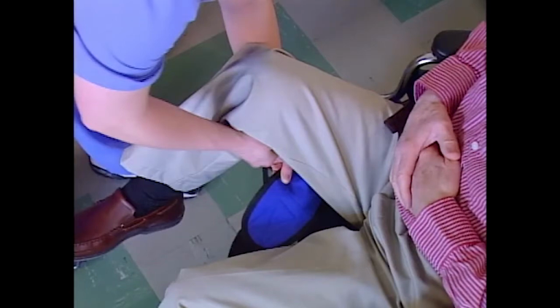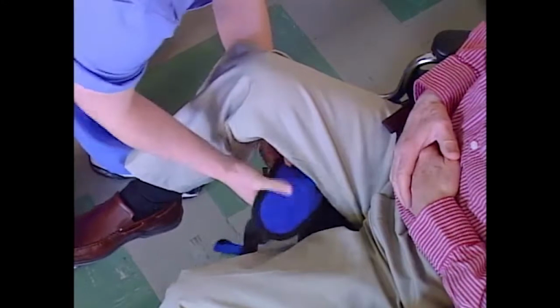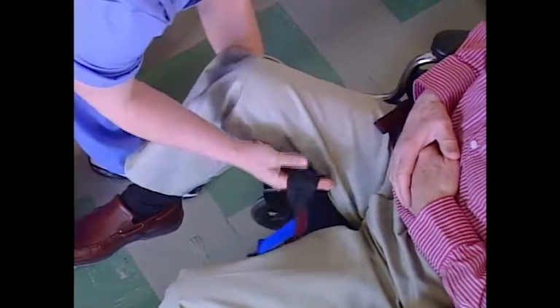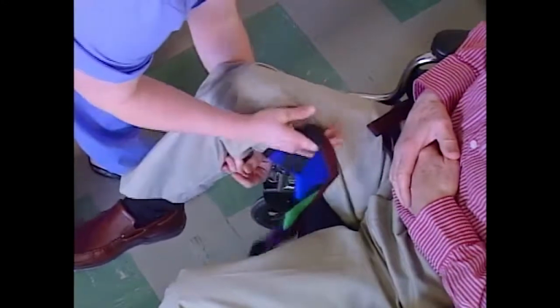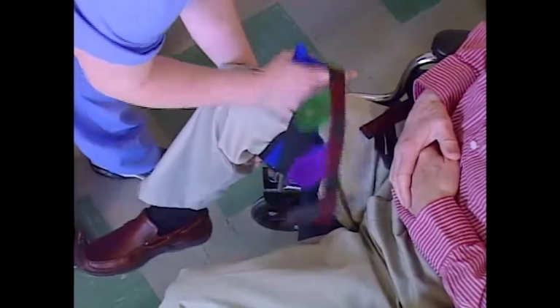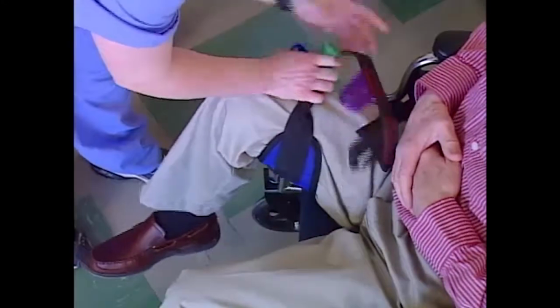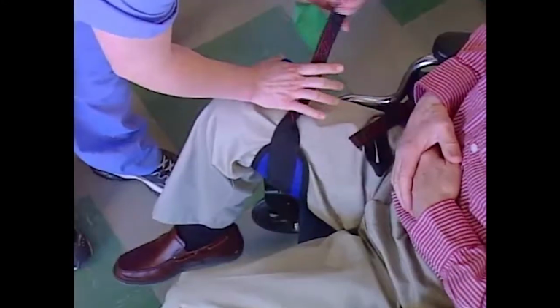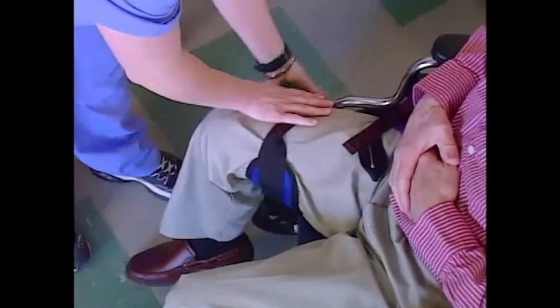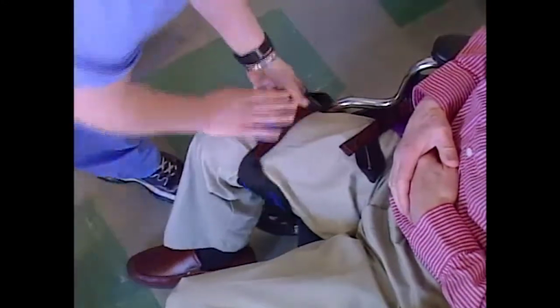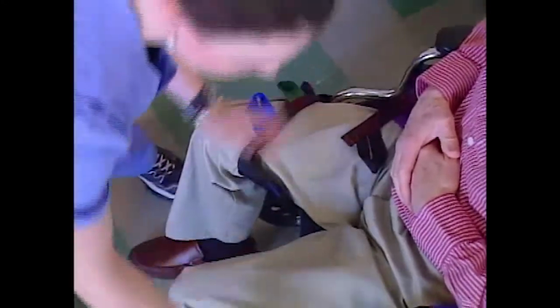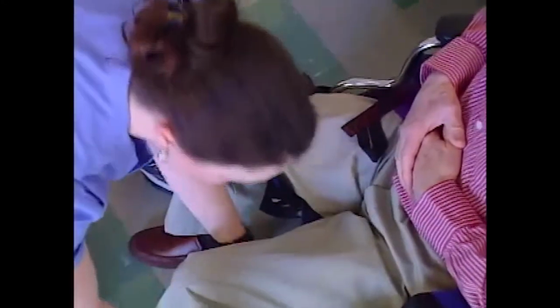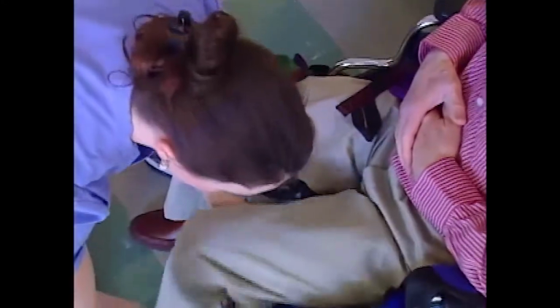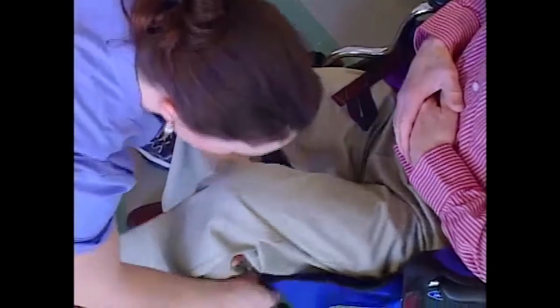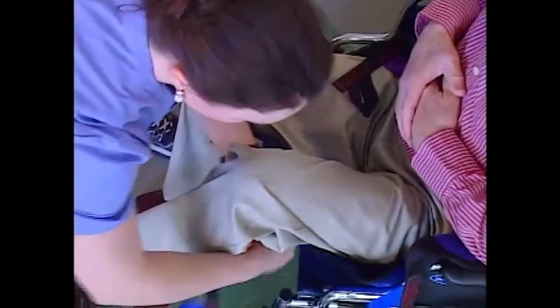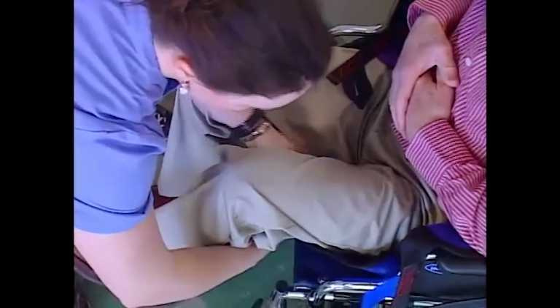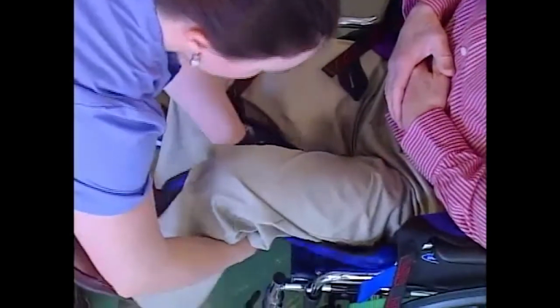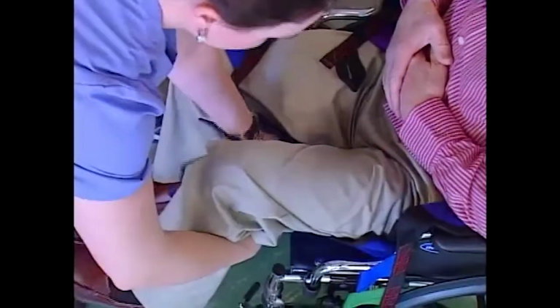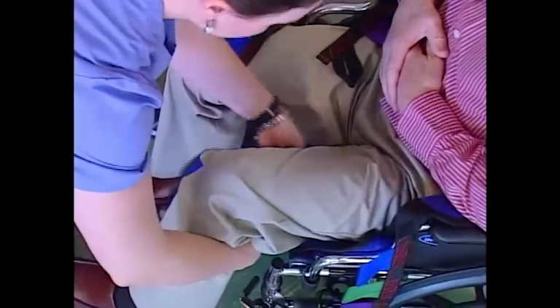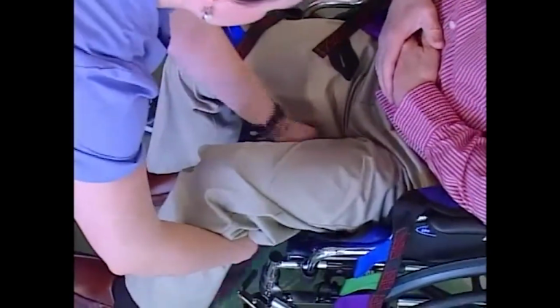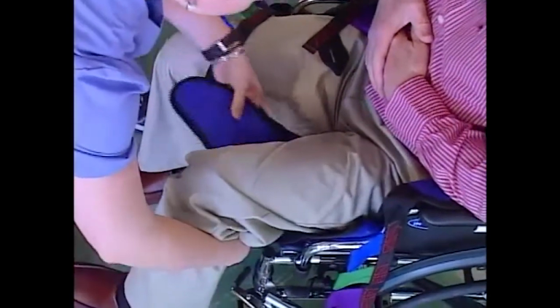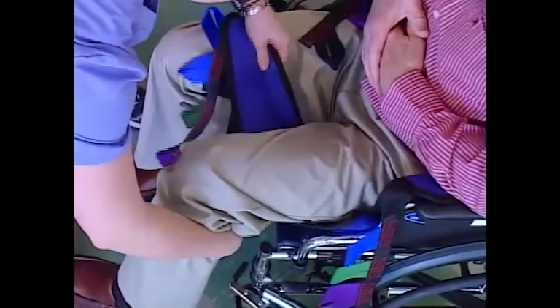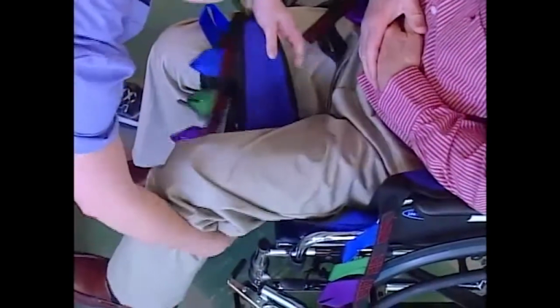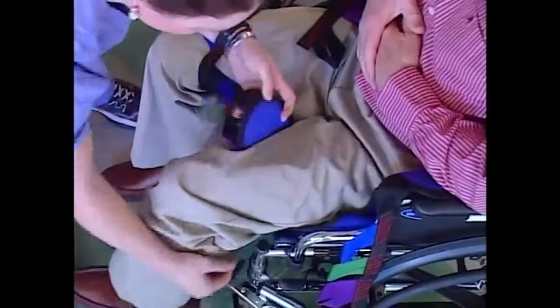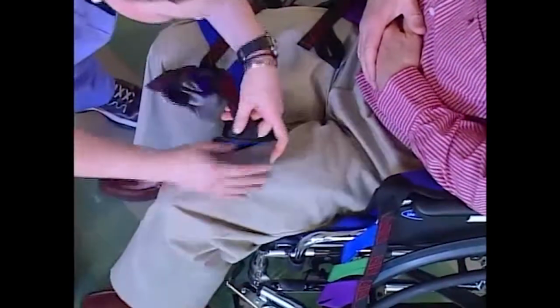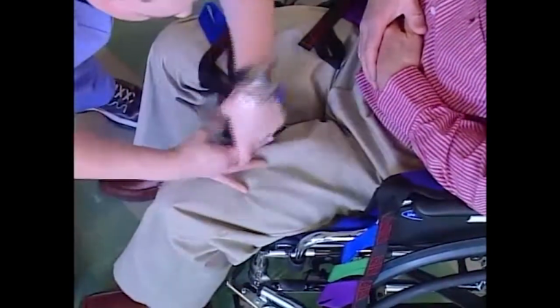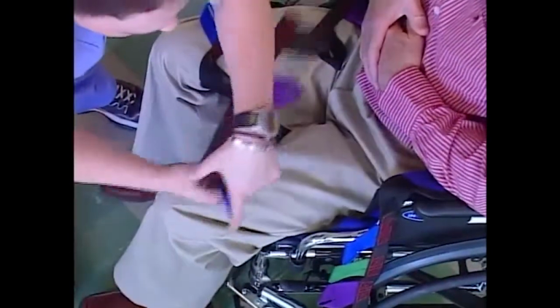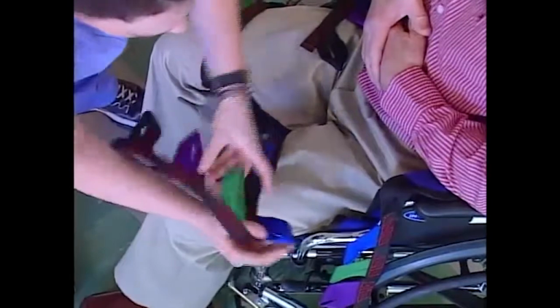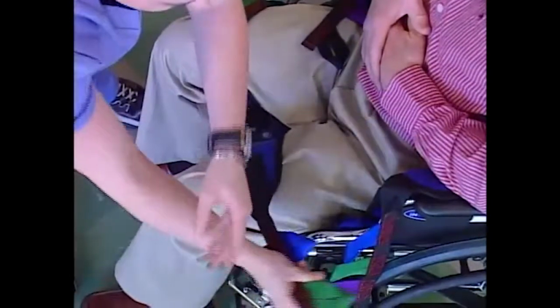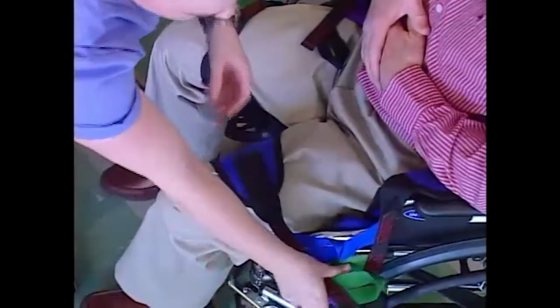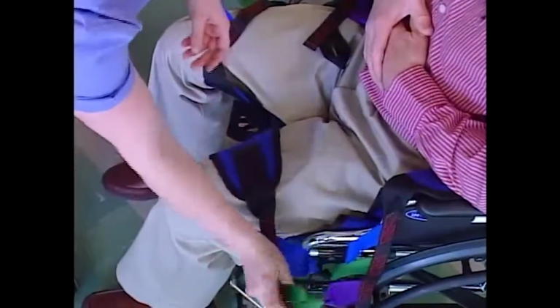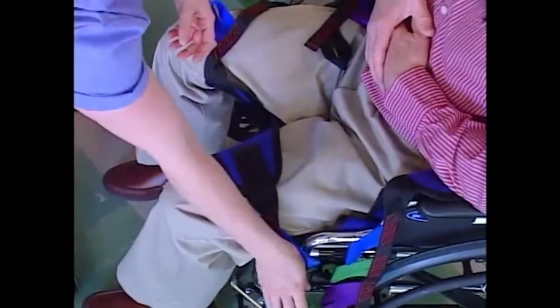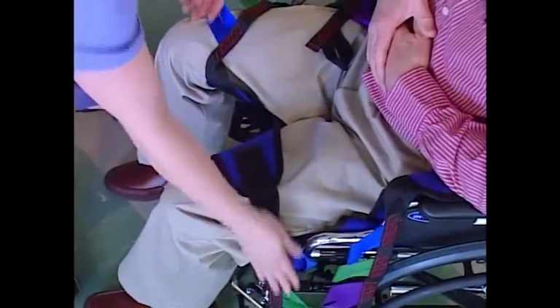Pull the thigh support until it reaches completely around the patient's thigh. Do the same for the other leg. Be sure that the sling is clear of the wheelchair's front corners.